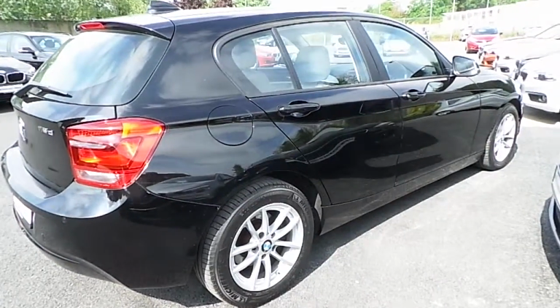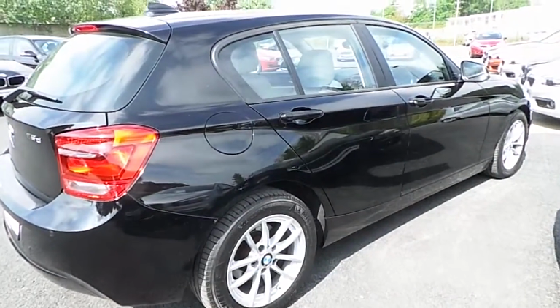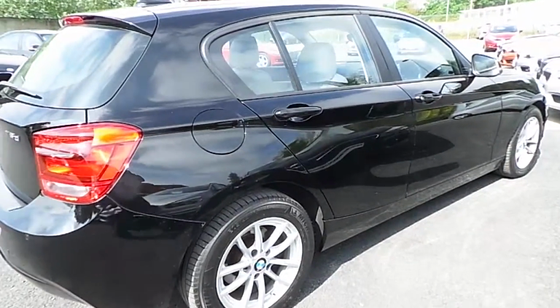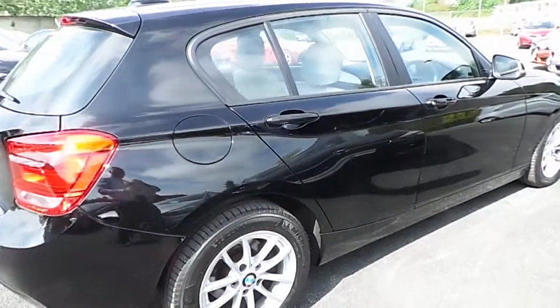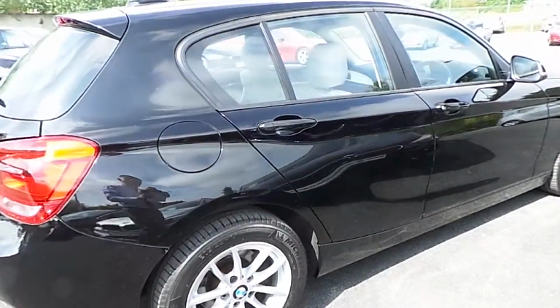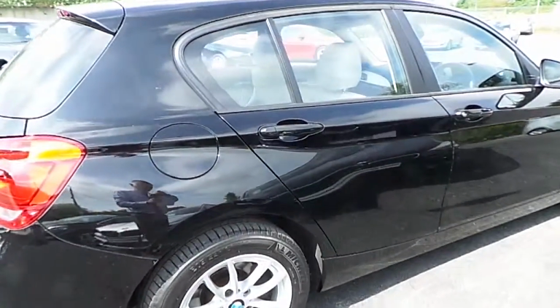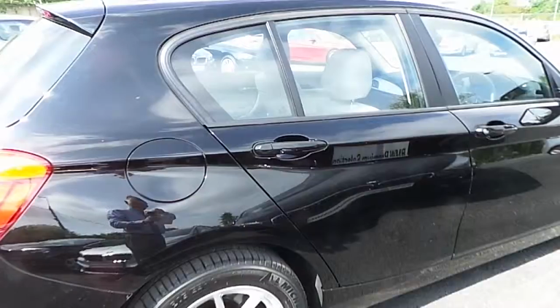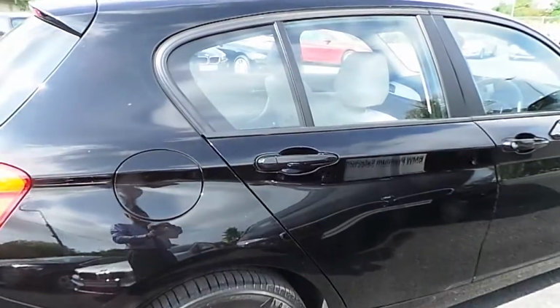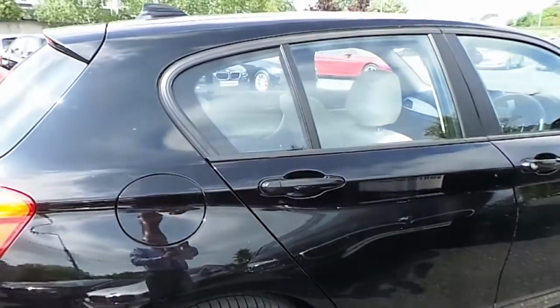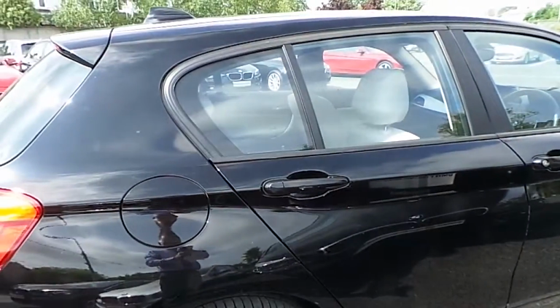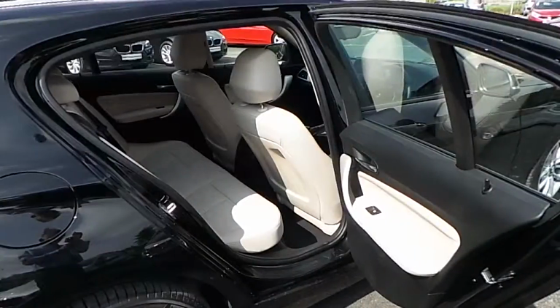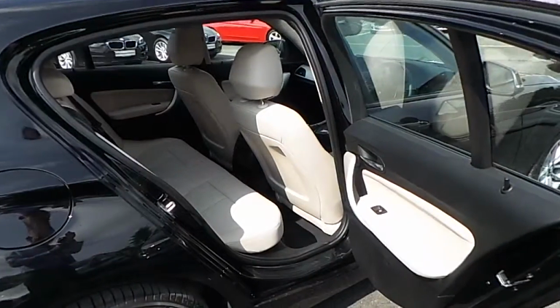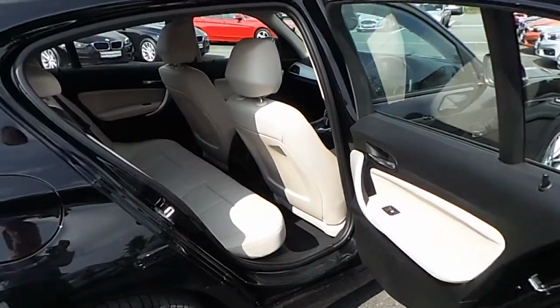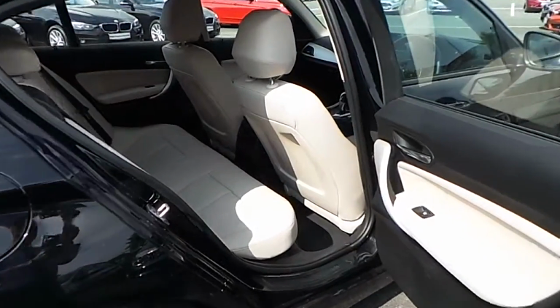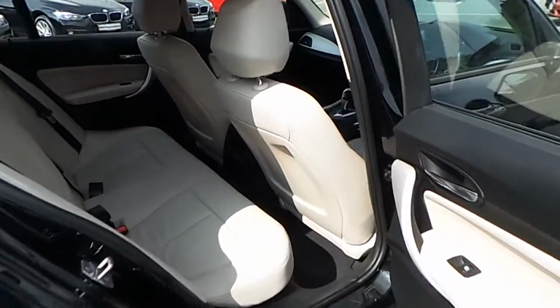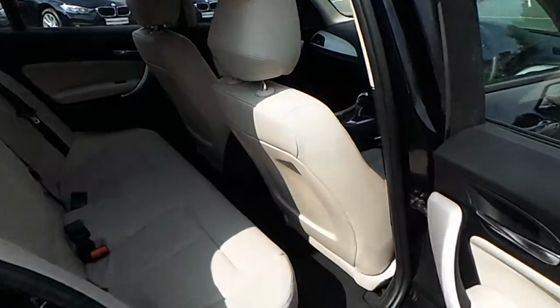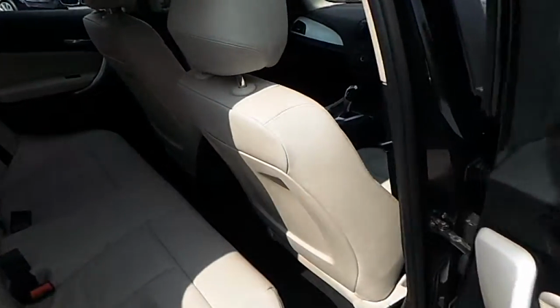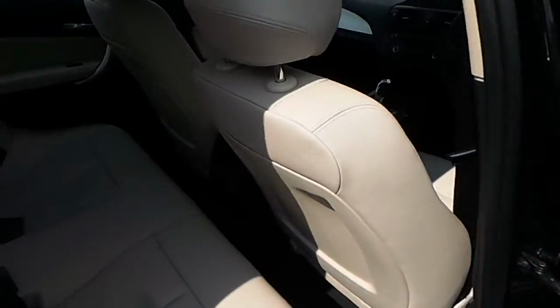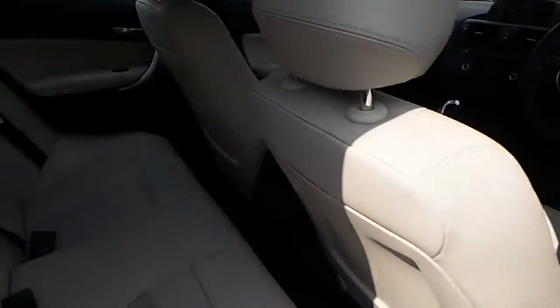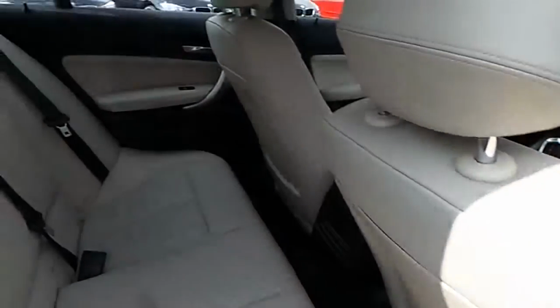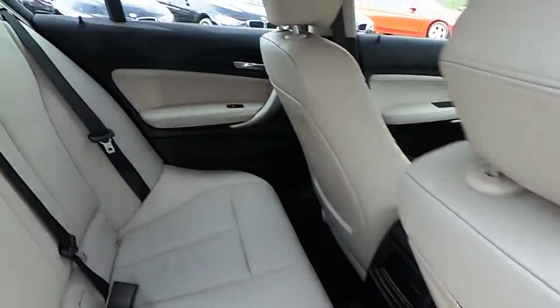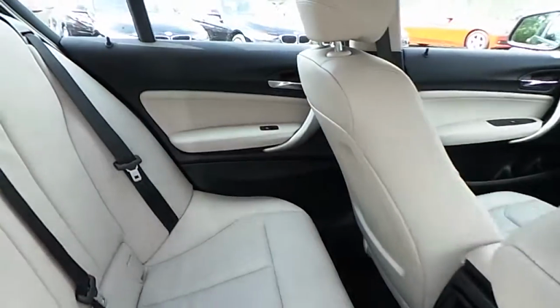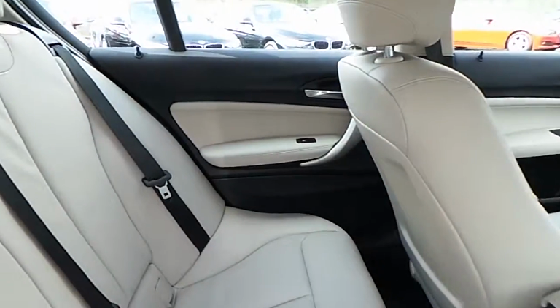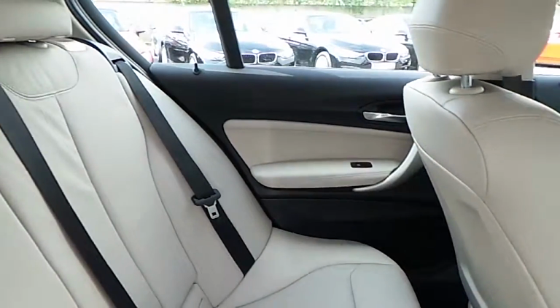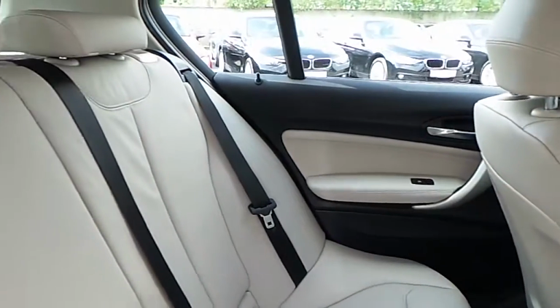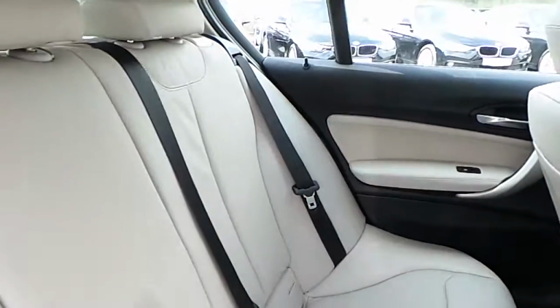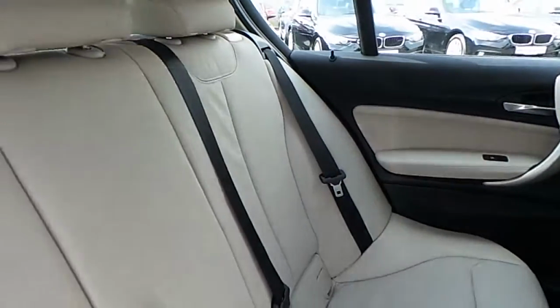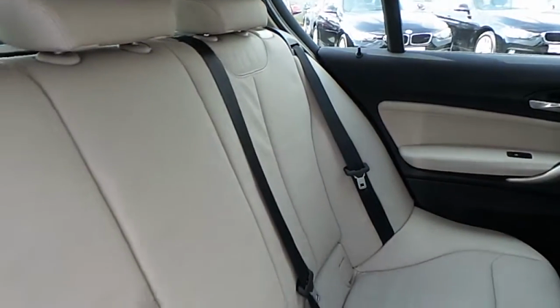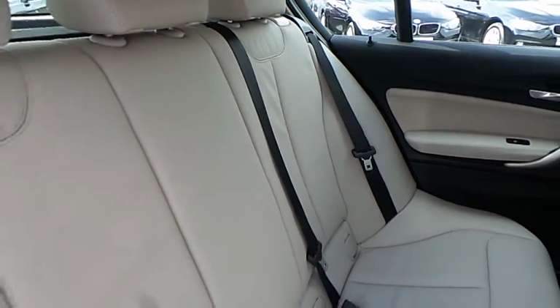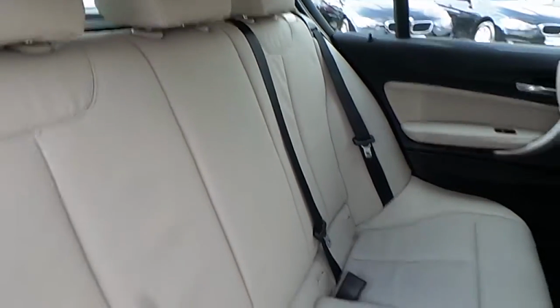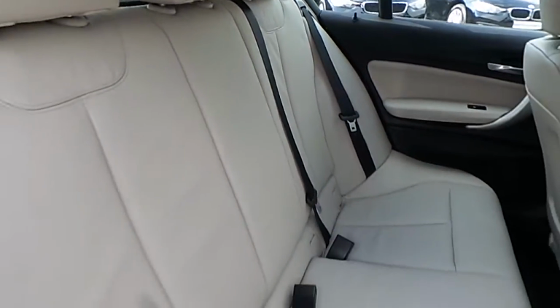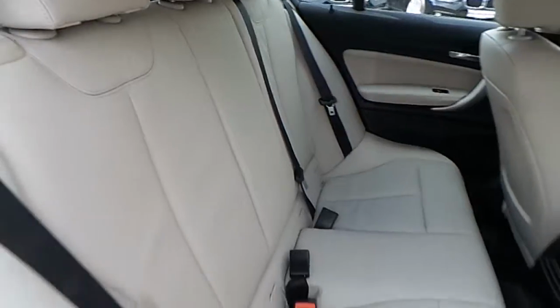Now let's take a look at the interior. This one series comes with a two-year BMW premium select warranty and finance is available from Murphy & Gun on request.